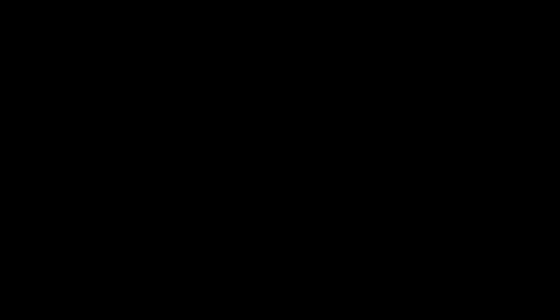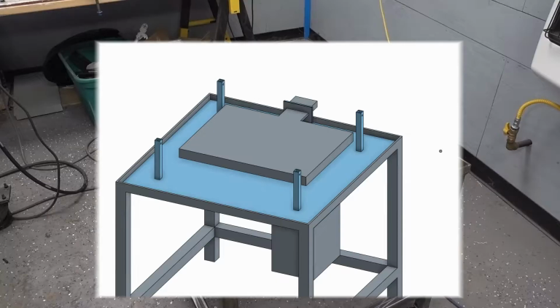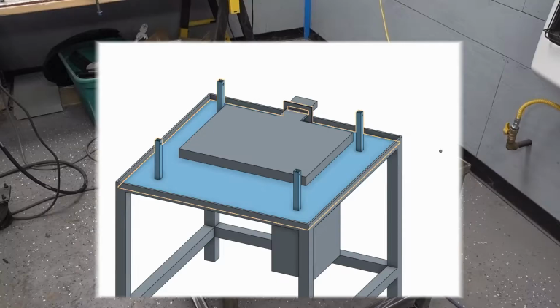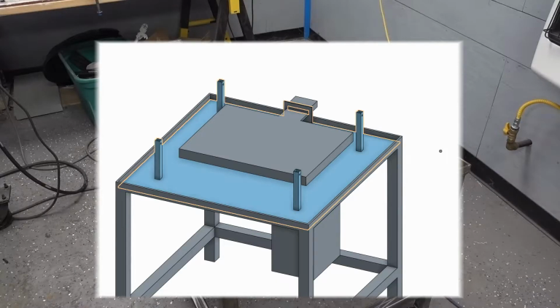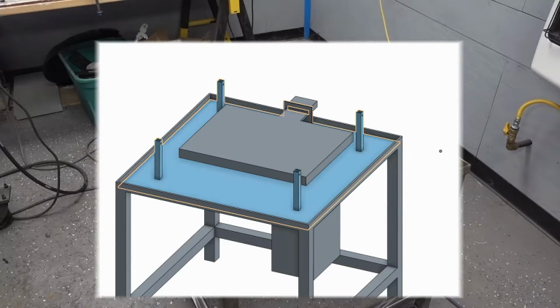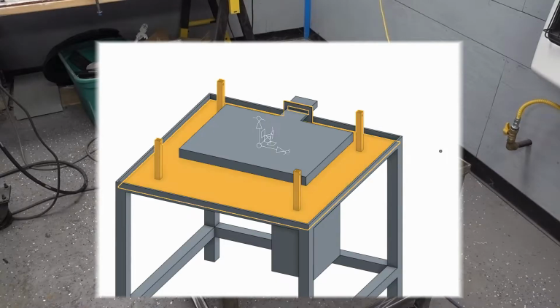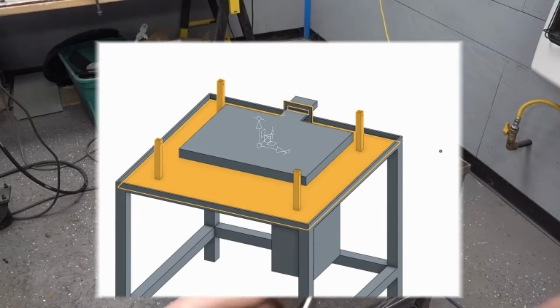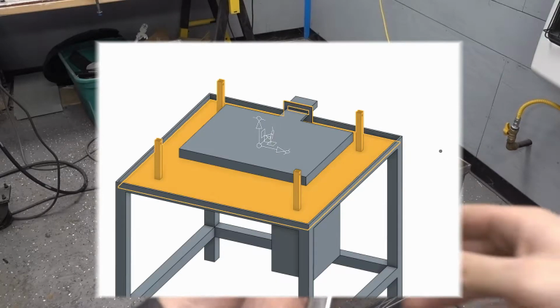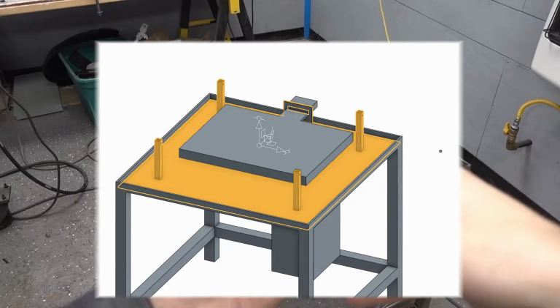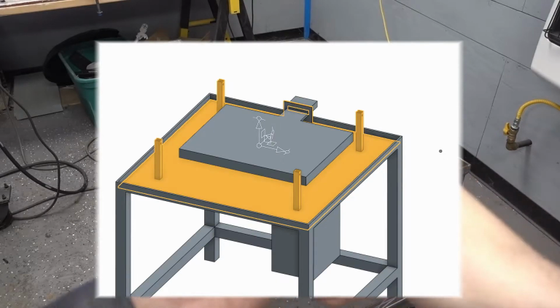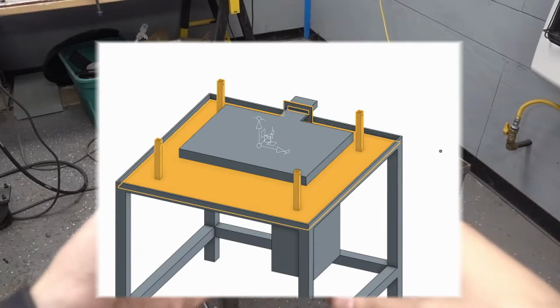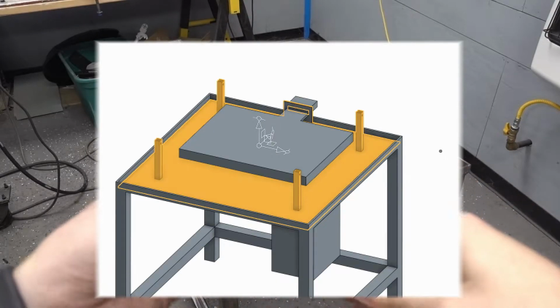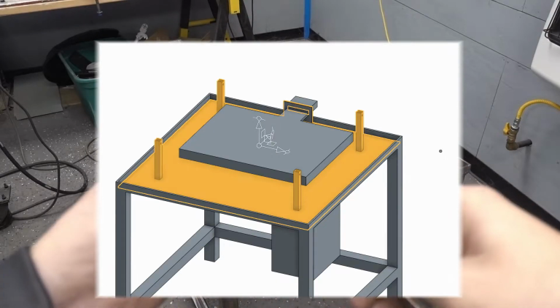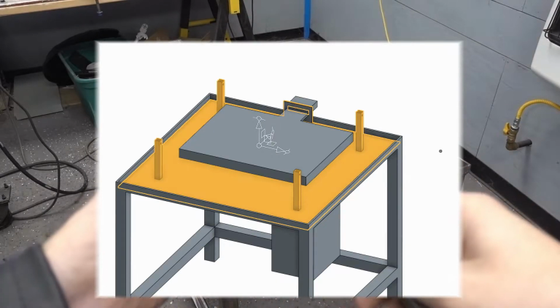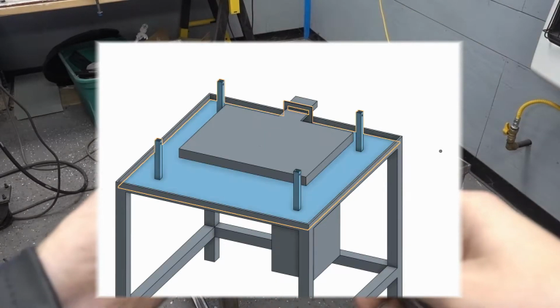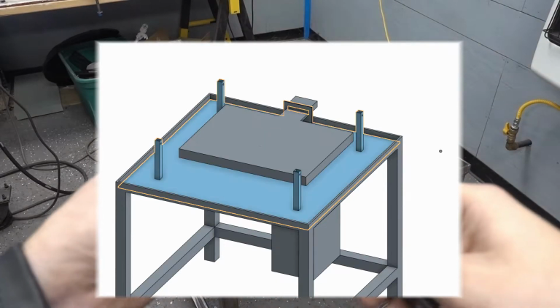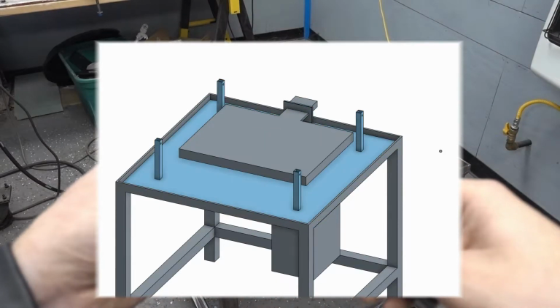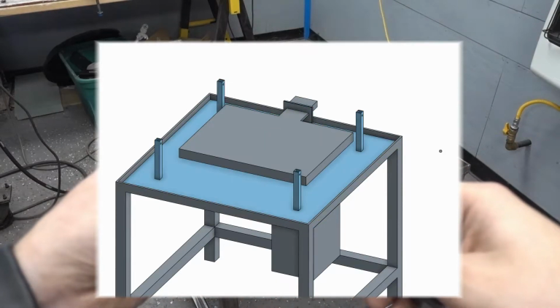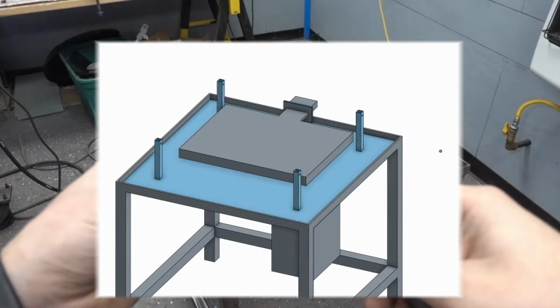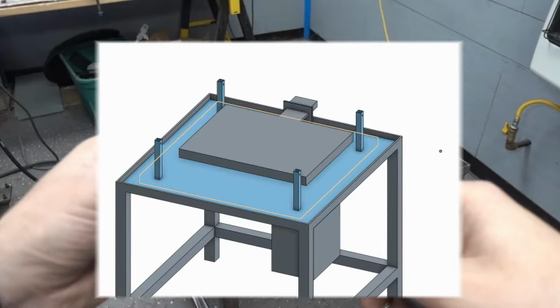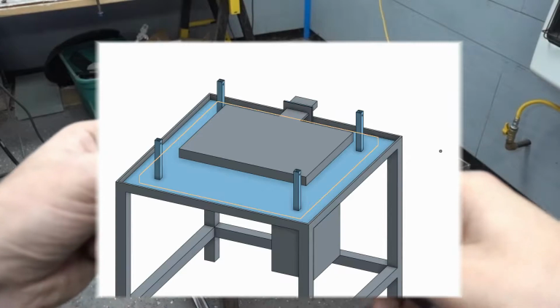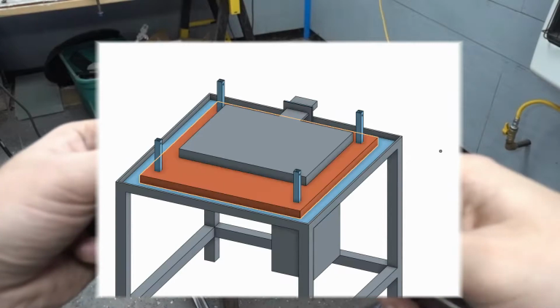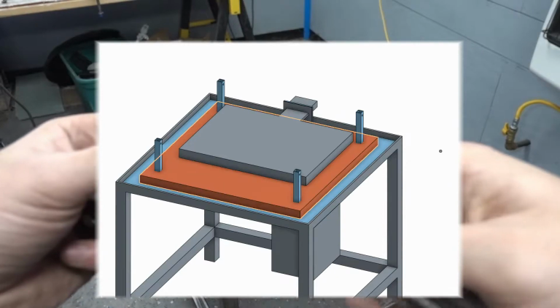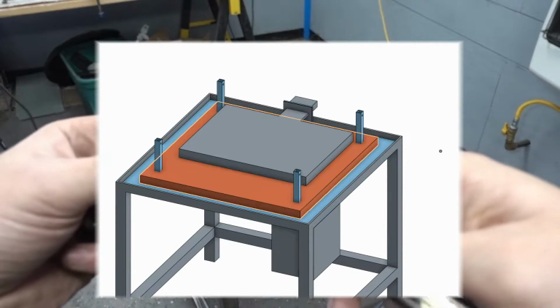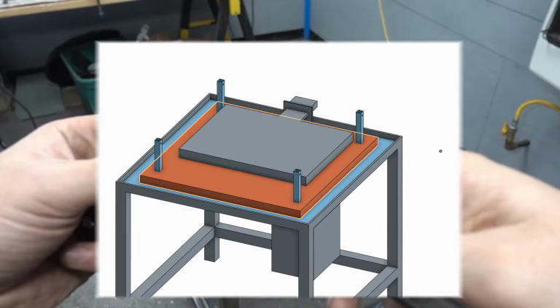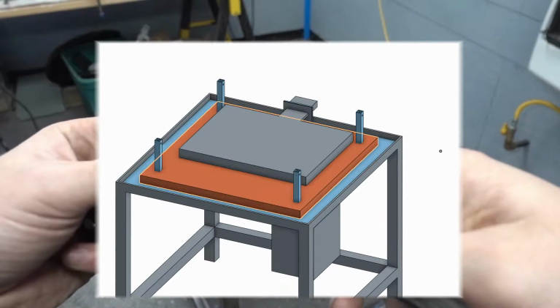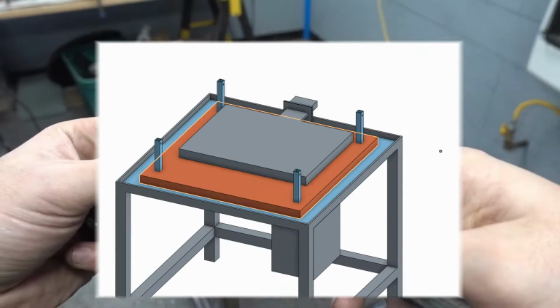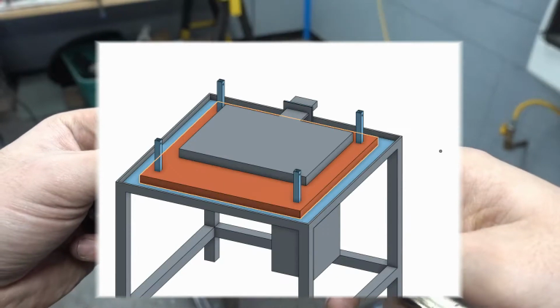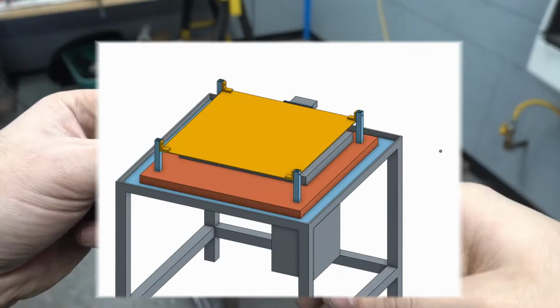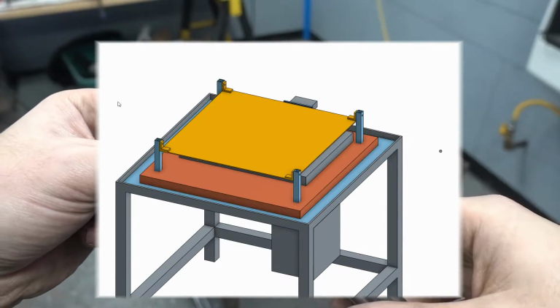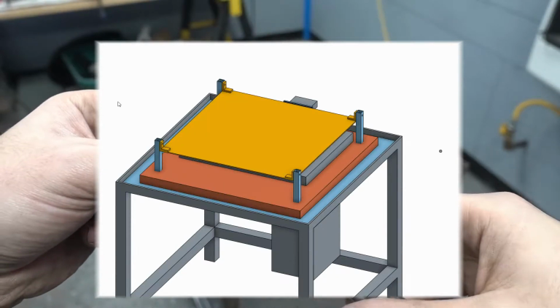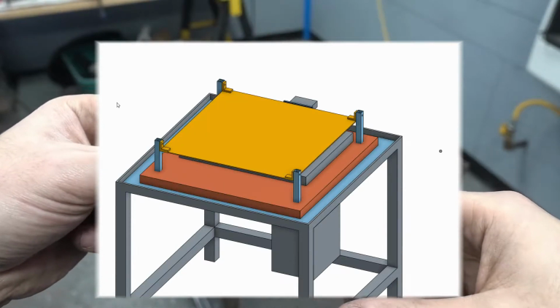With the base frame complete, we can work on the base plate. This plate will hold the fire brick below the heating element and the shield above.